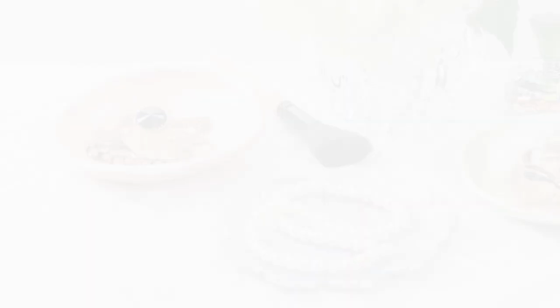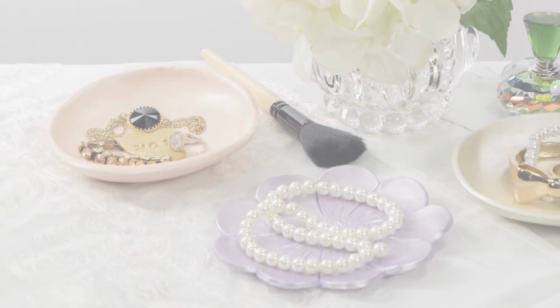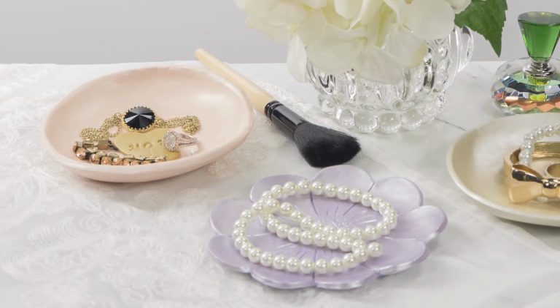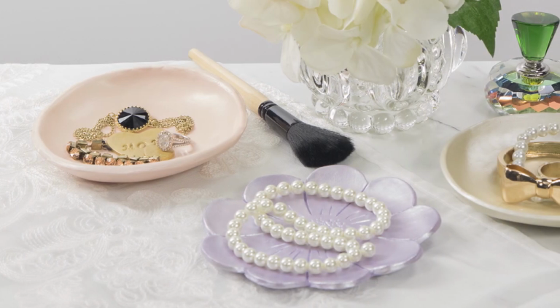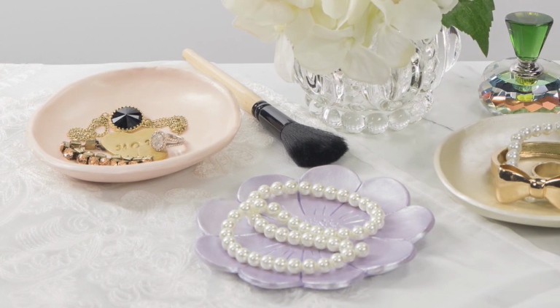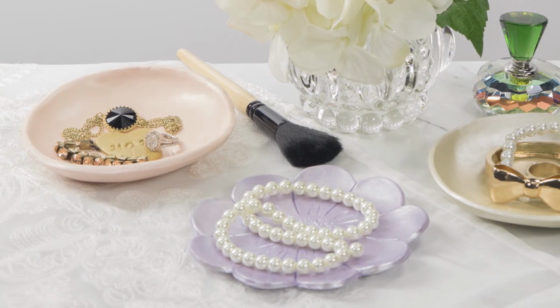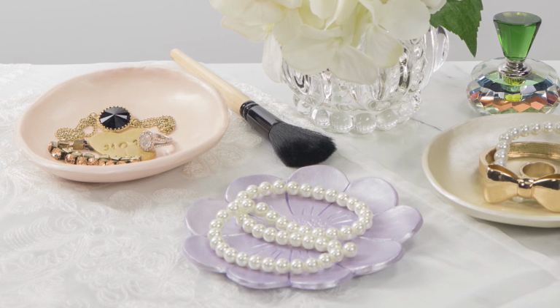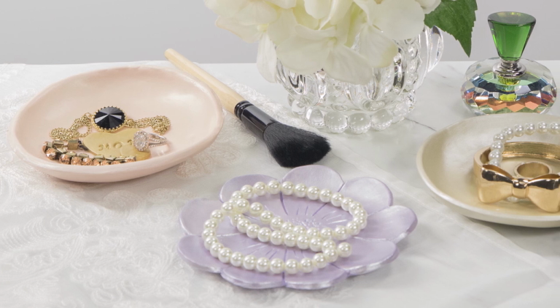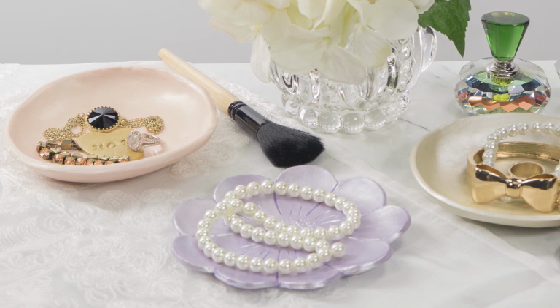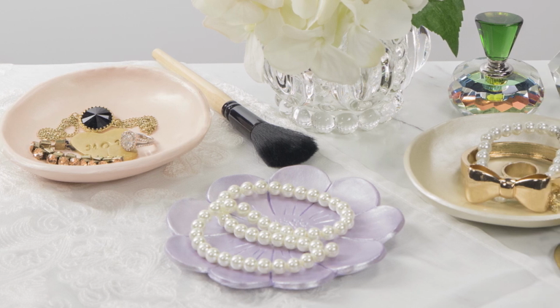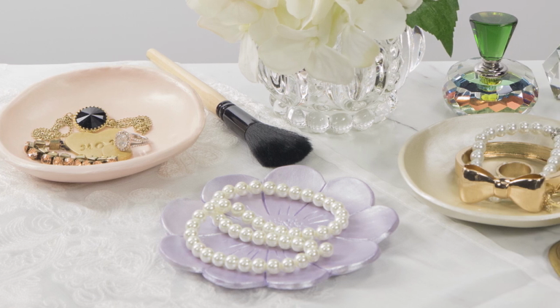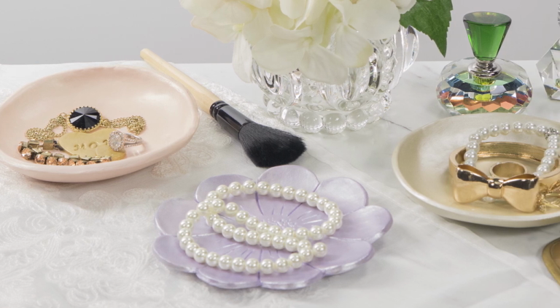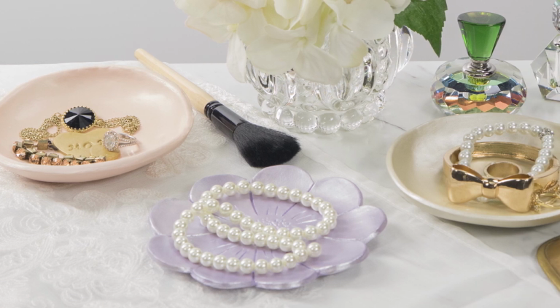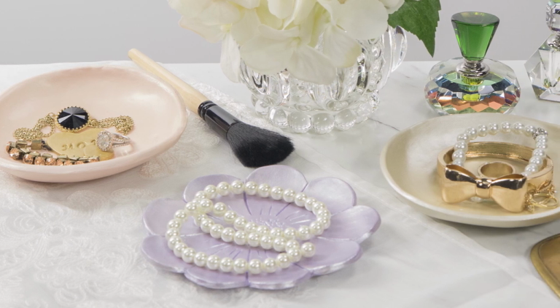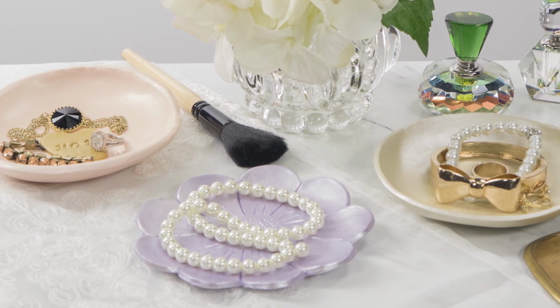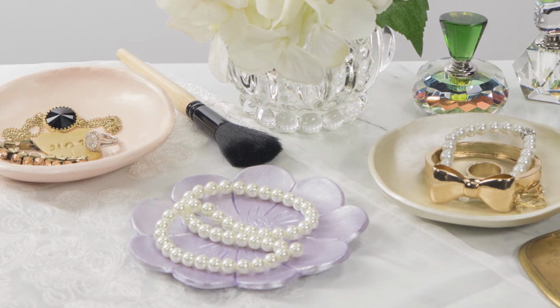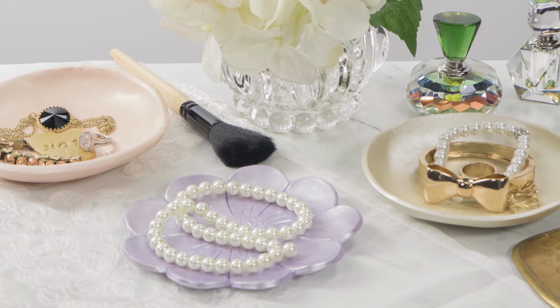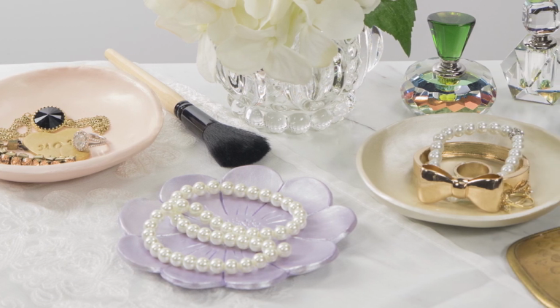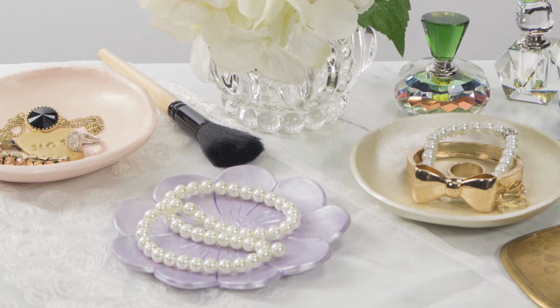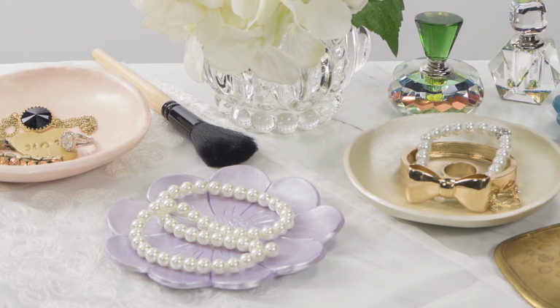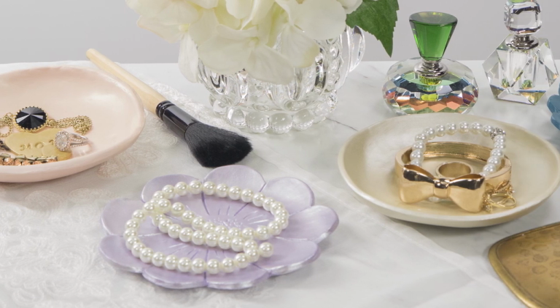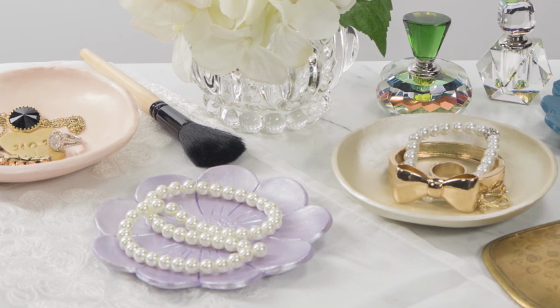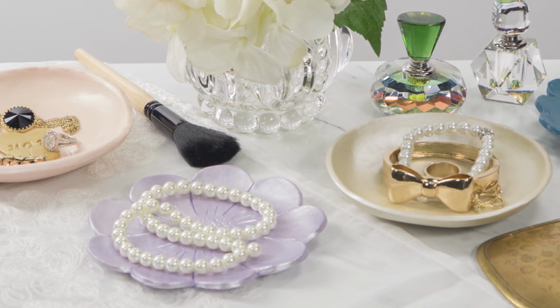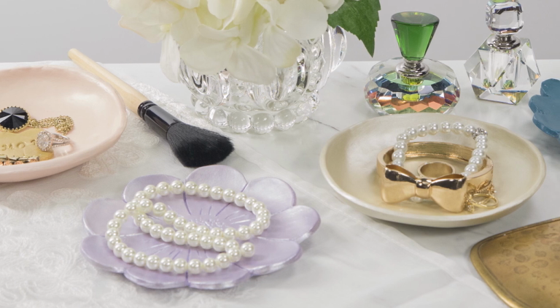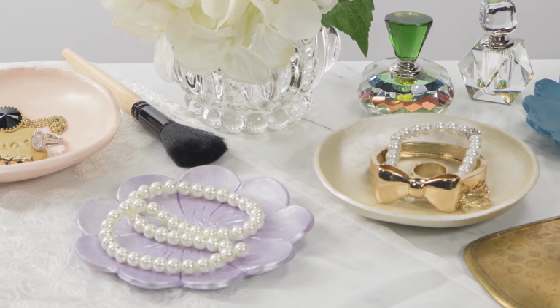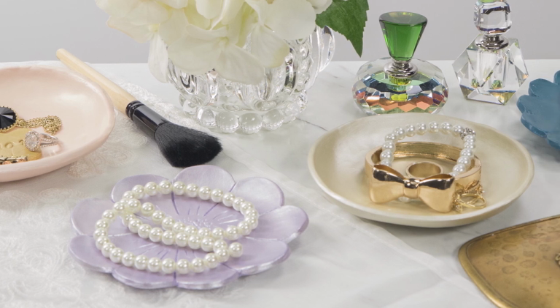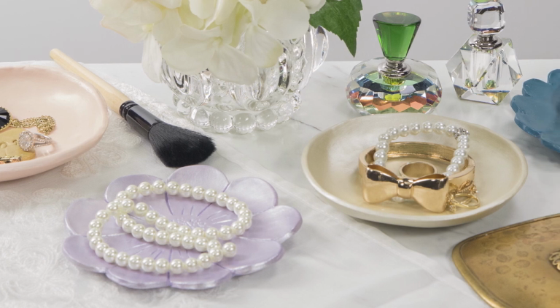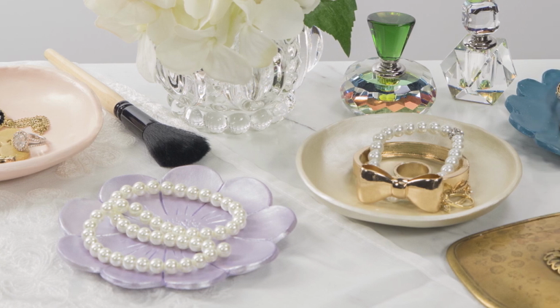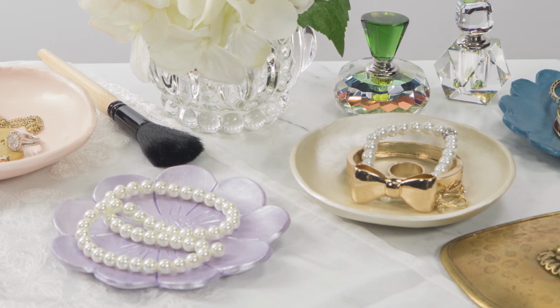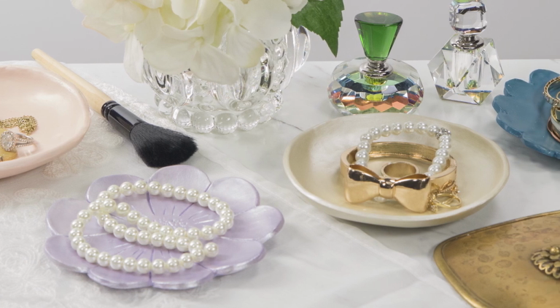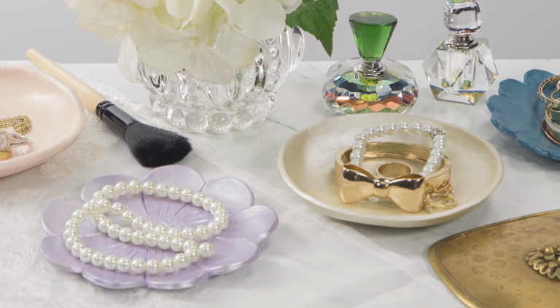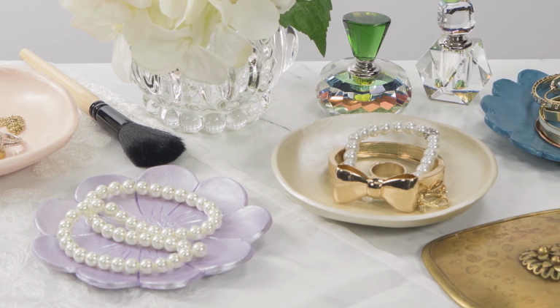Whether she uses it for her jewelry, coins, keys, or just for display, Mom is sure to love this DIY gift that's as unique as she is.